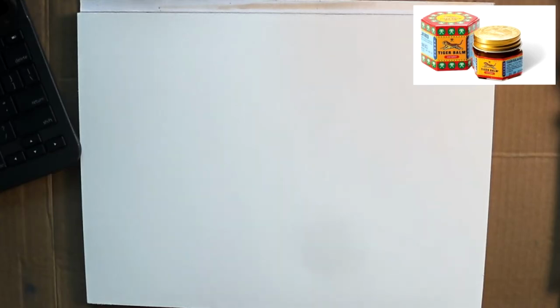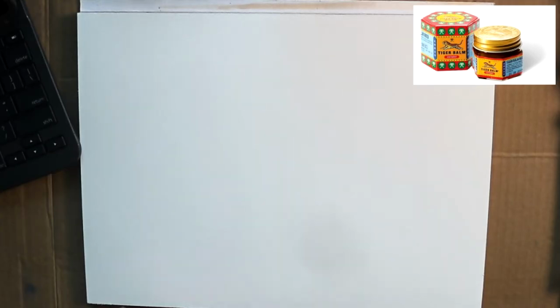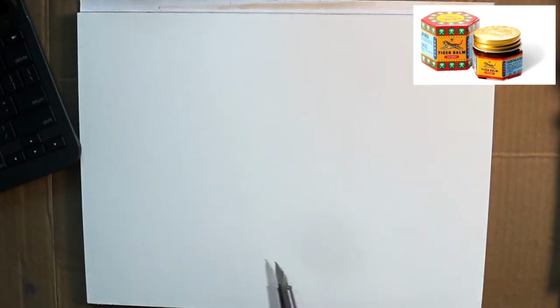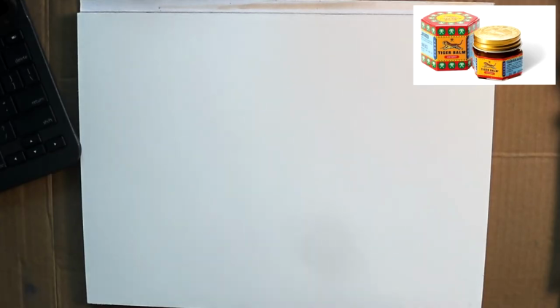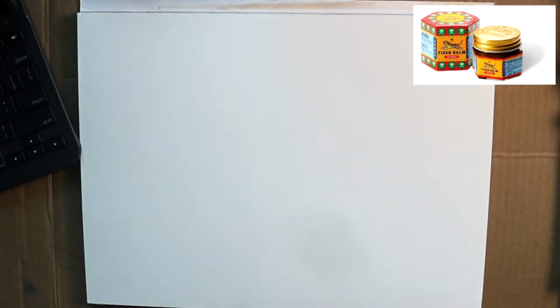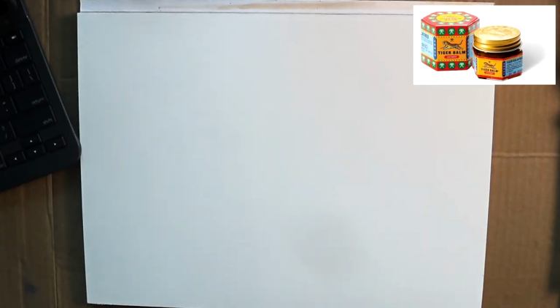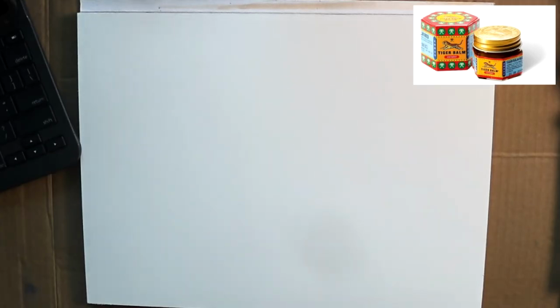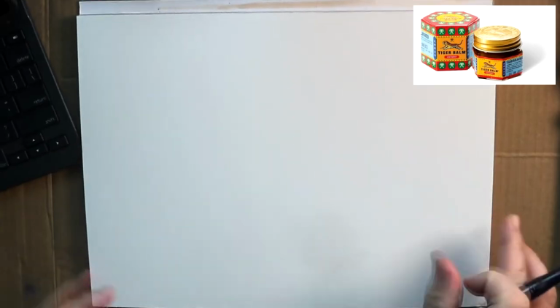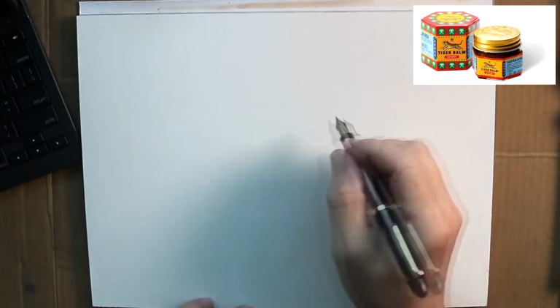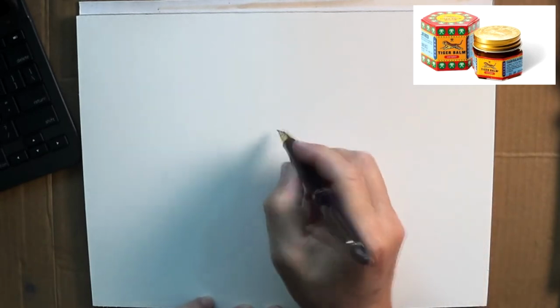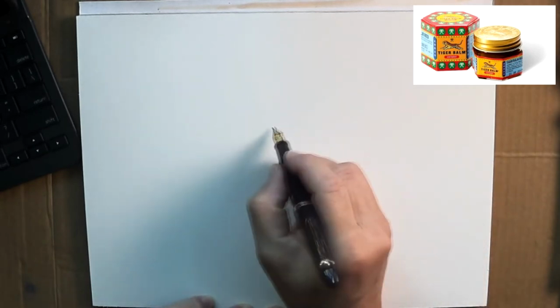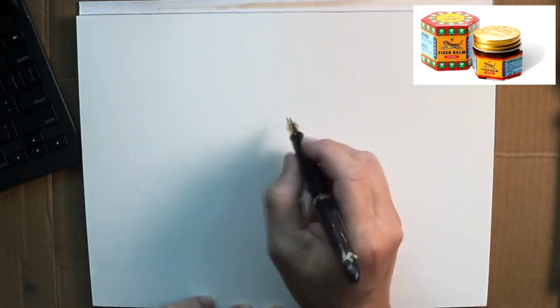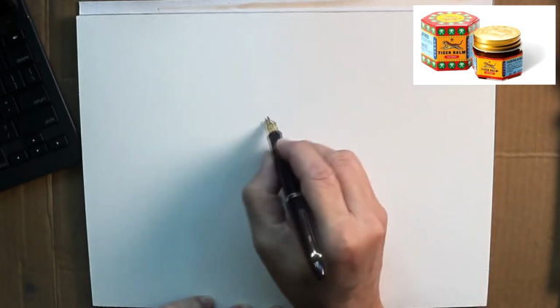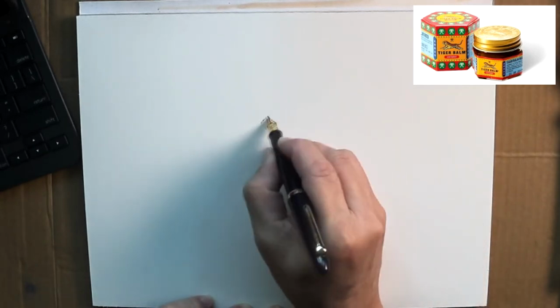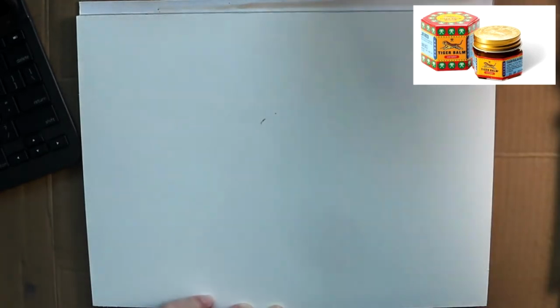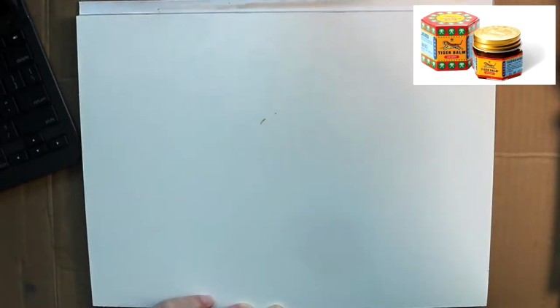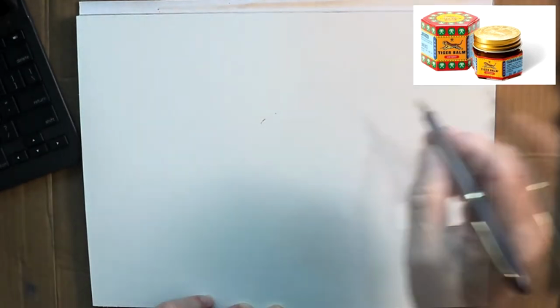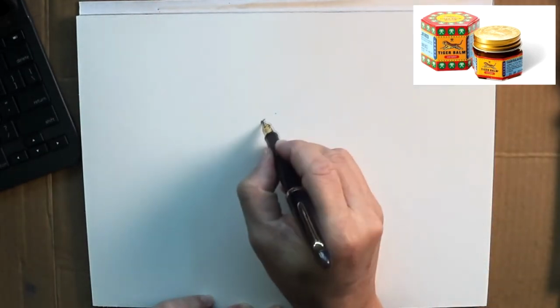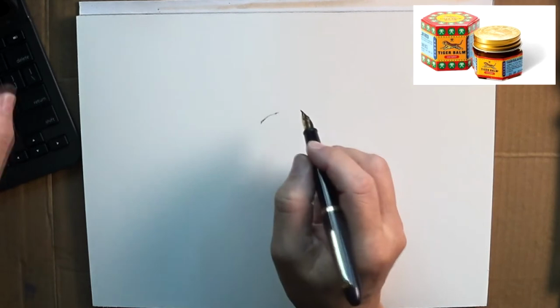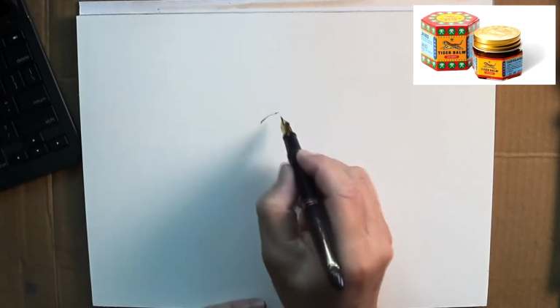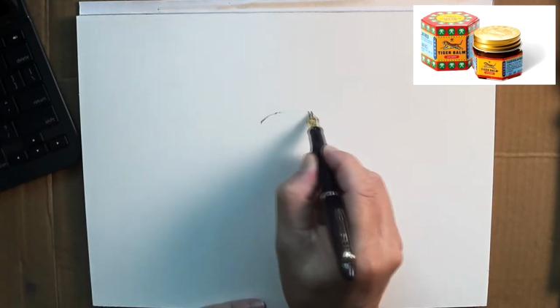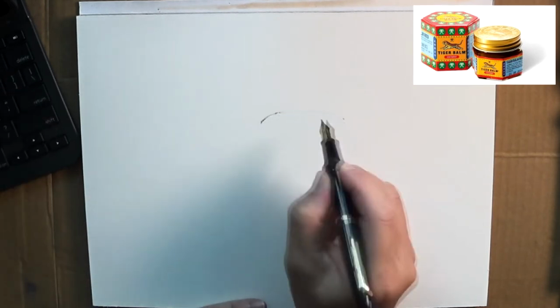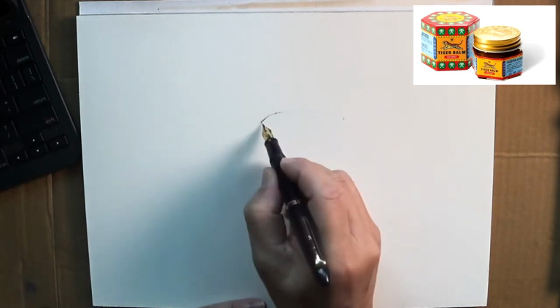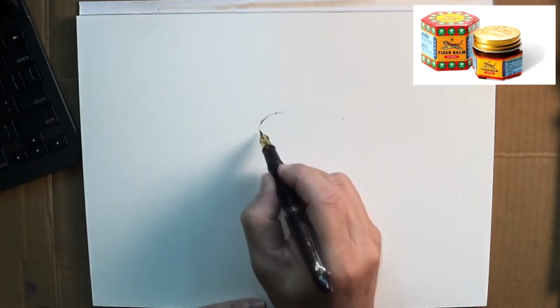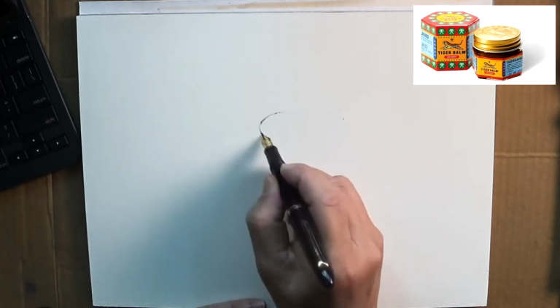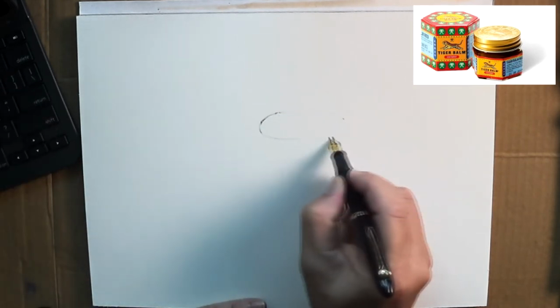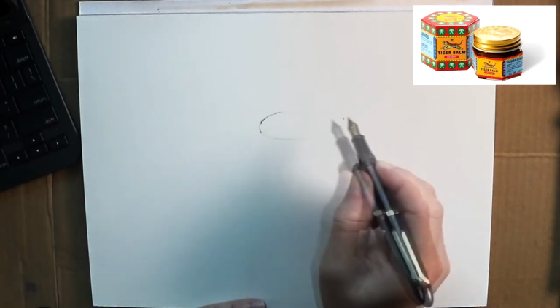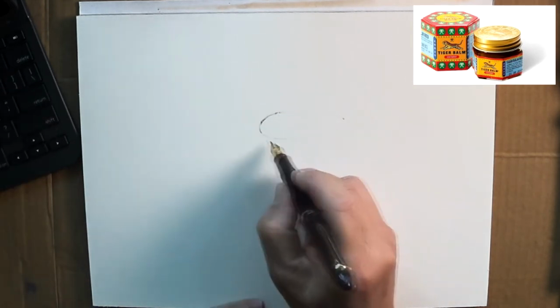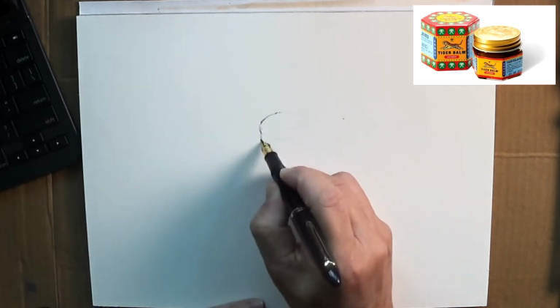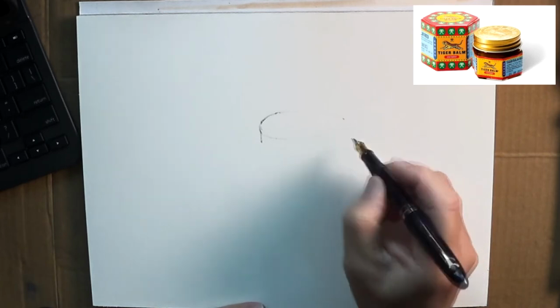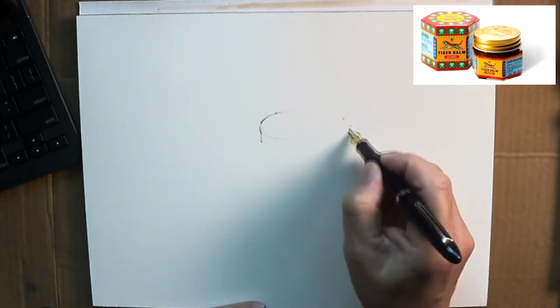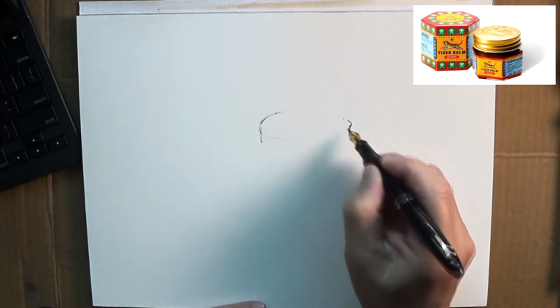As usual, I normally lightly sketch with a pencil, but today I will use a pen. This is a Sailor Field Neb 55 degree fountain pen. The nib is bended at about 55 degrees — it comes like that.